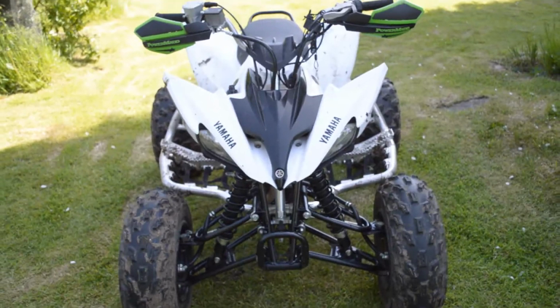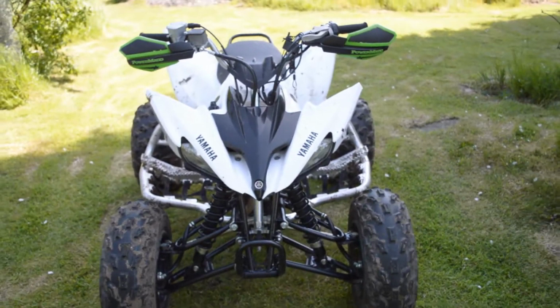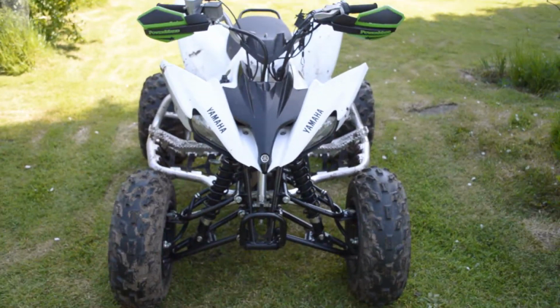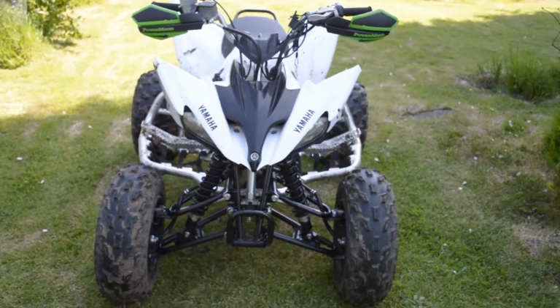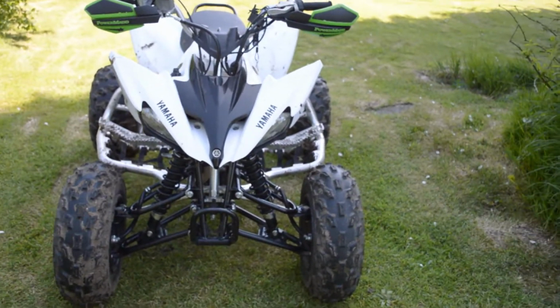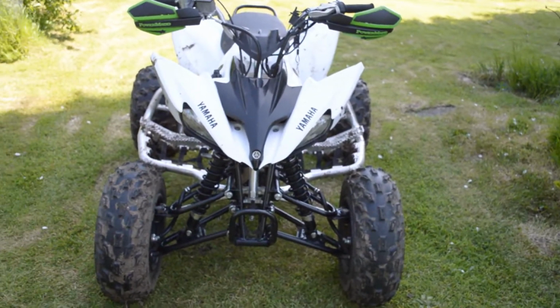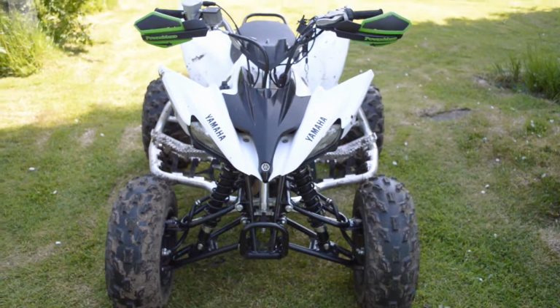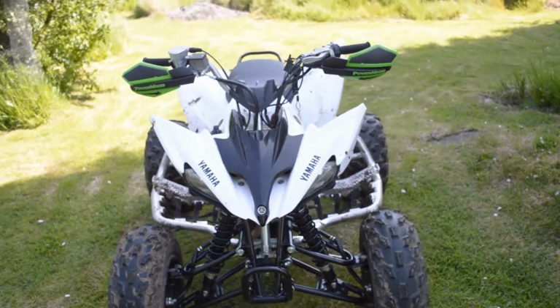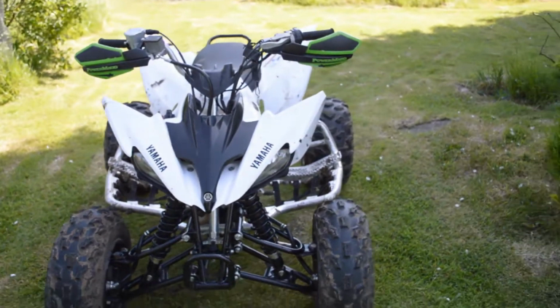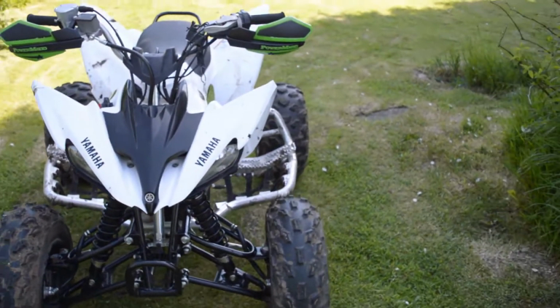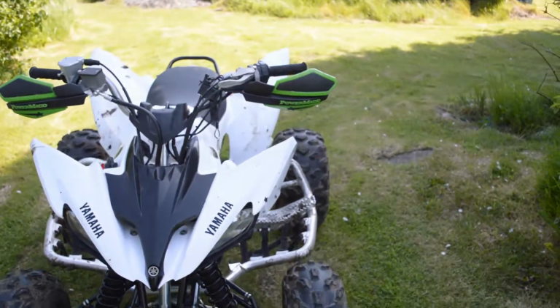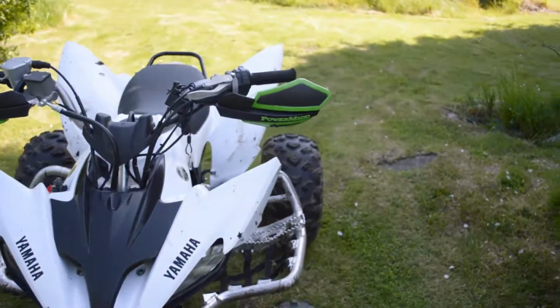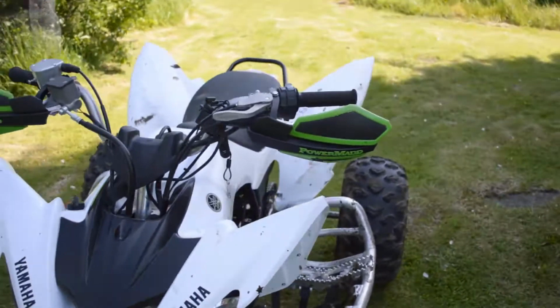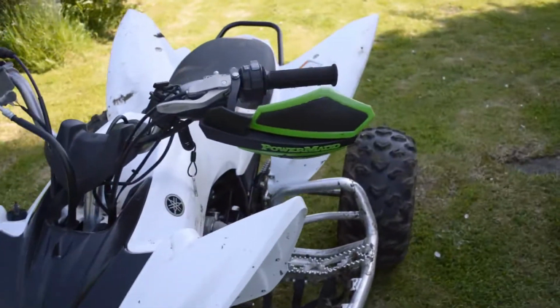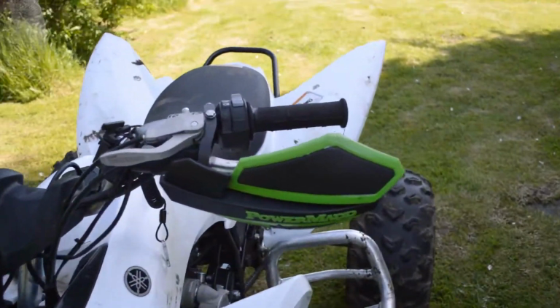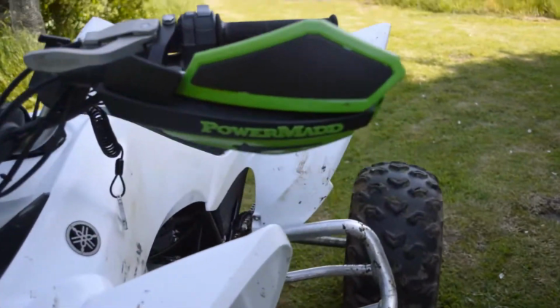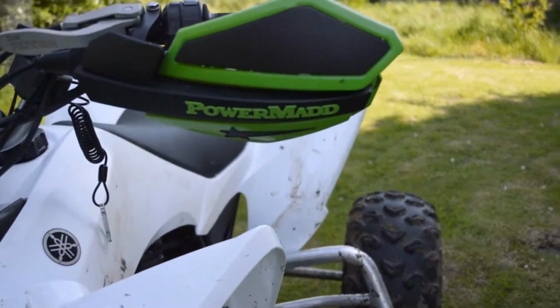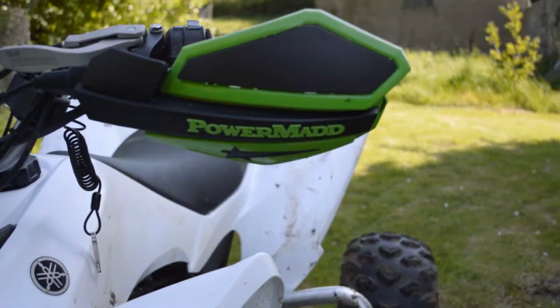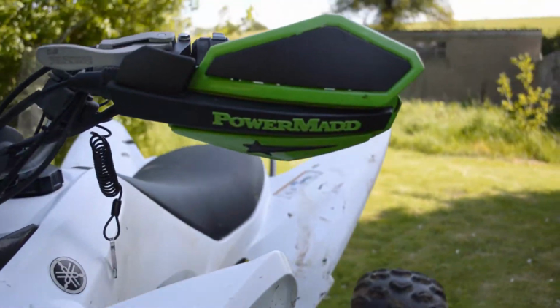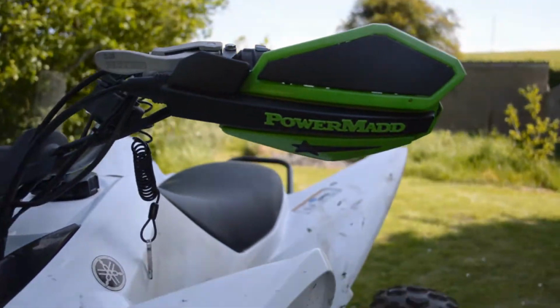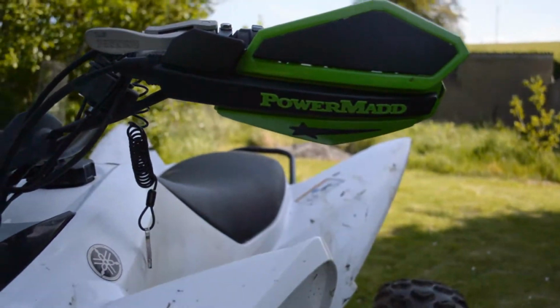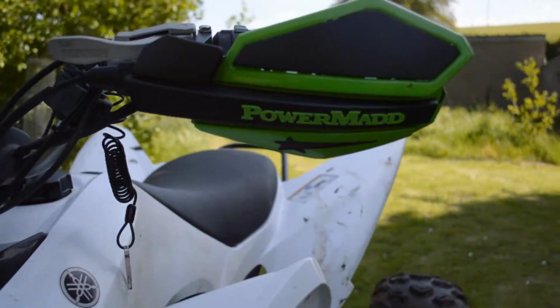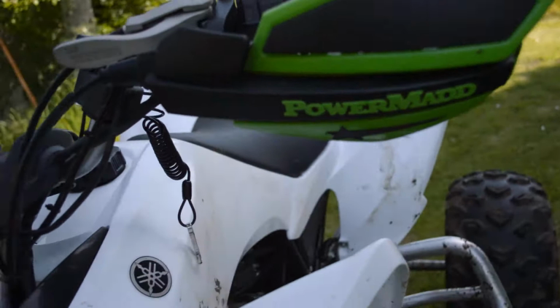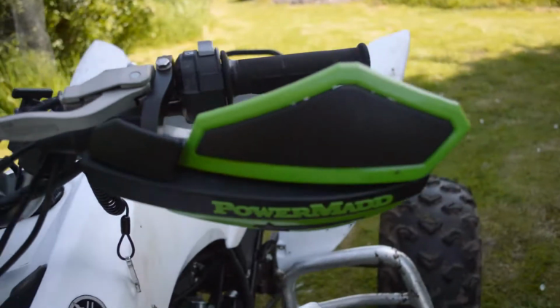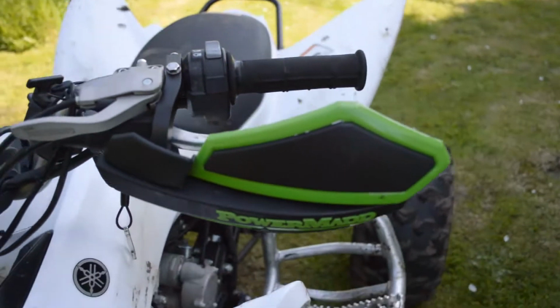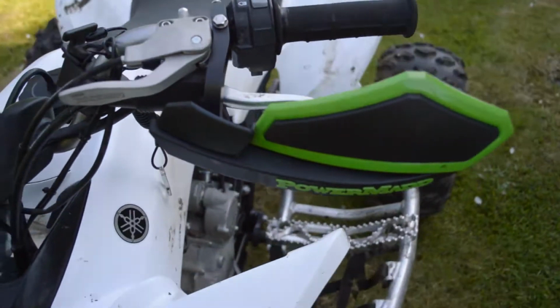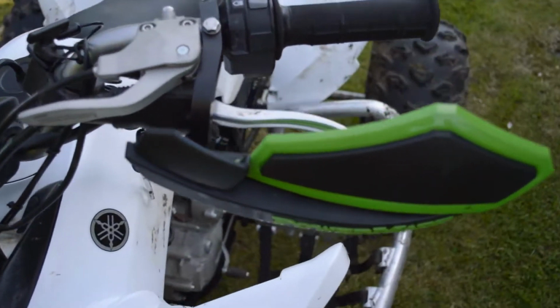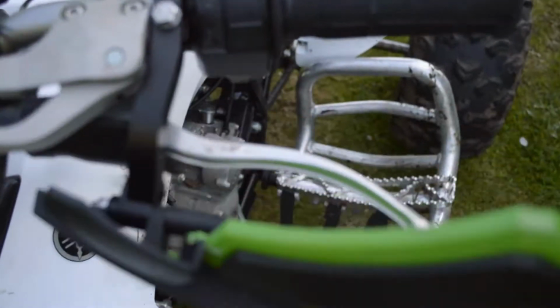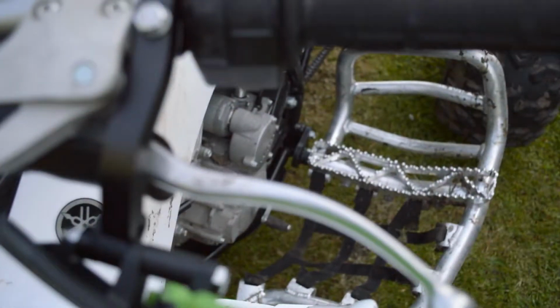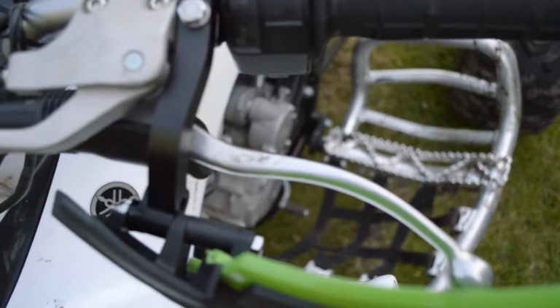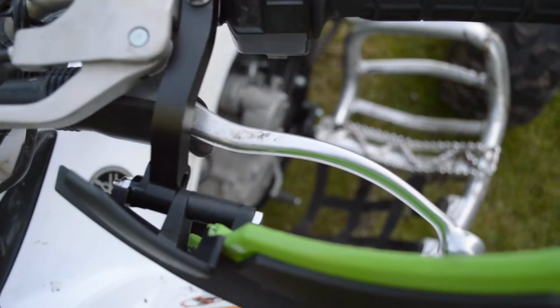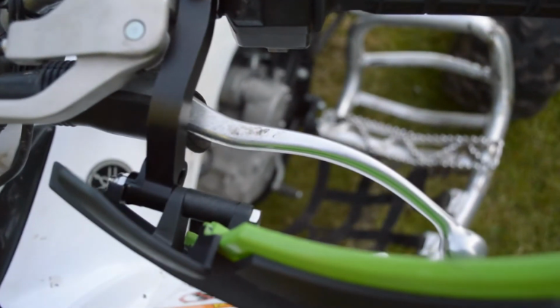Hi everyone, so I thought I'd do a quick update video of my Yamaha Raptor 250, and as you can probably see, I have fitted the PowerMadd handguards. I know a lot of people have trouble fitting them, so I'll give you a quick show of how I did it.